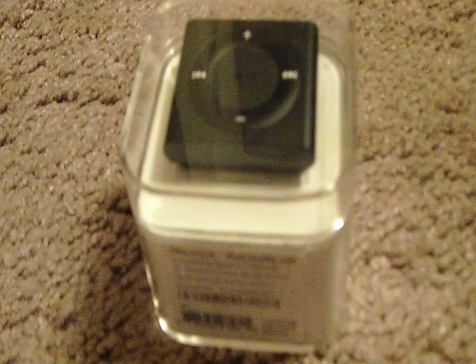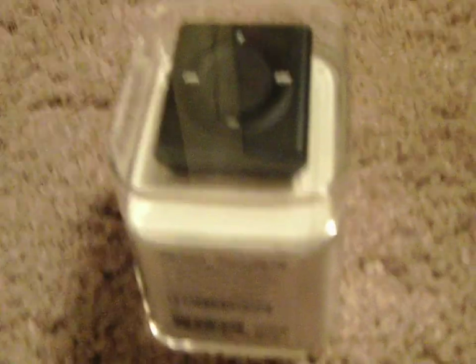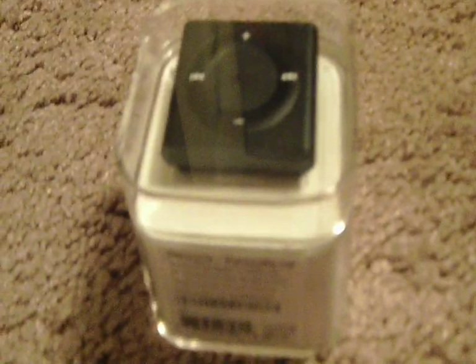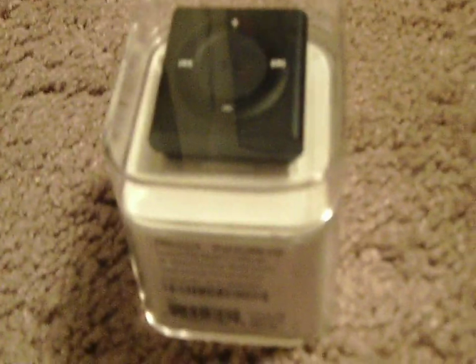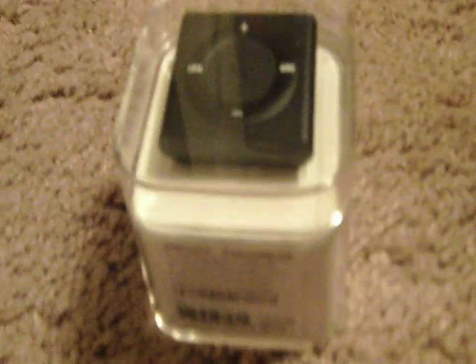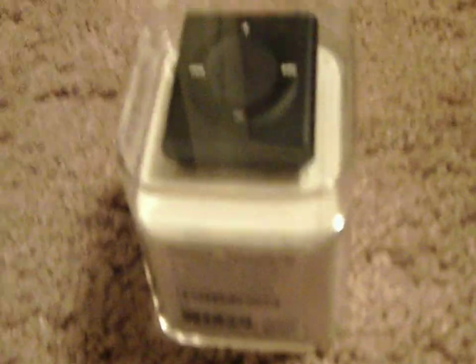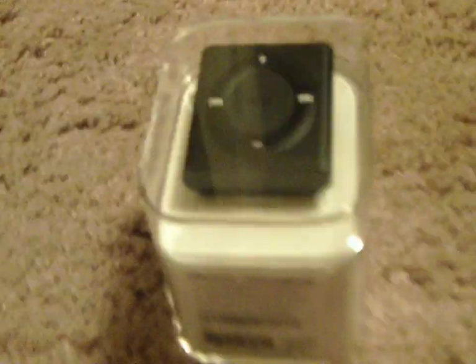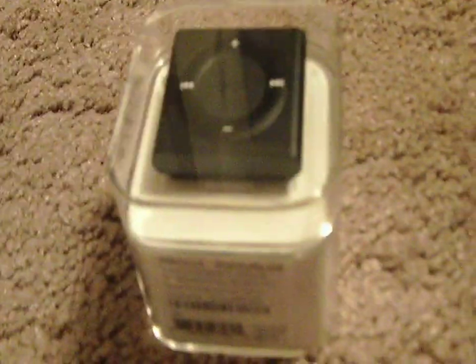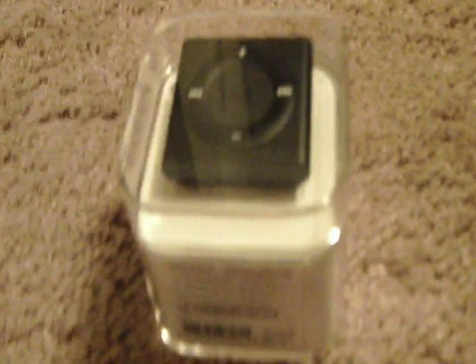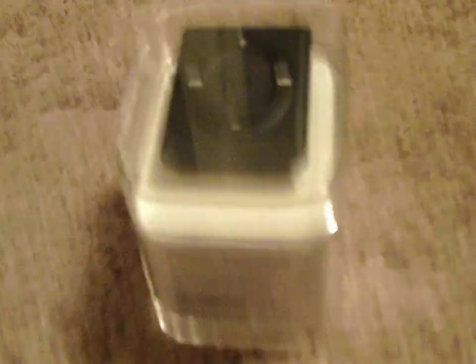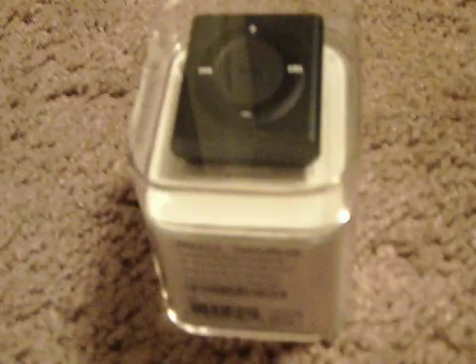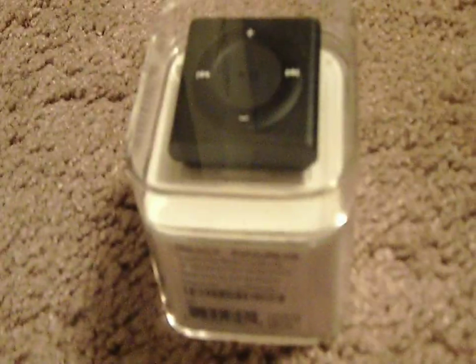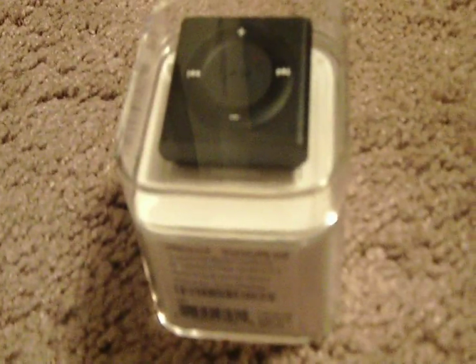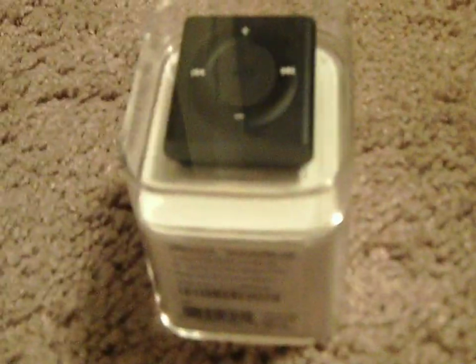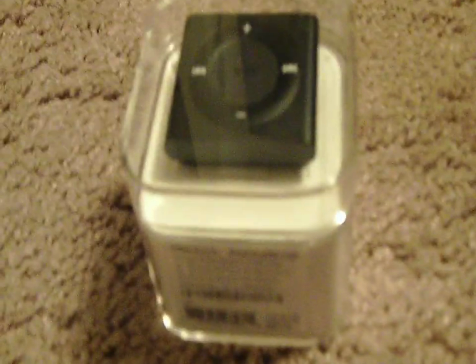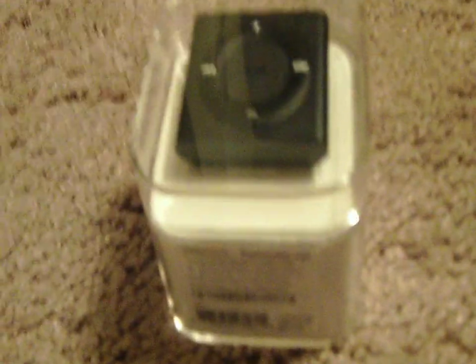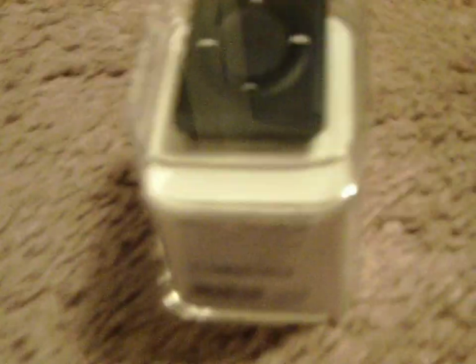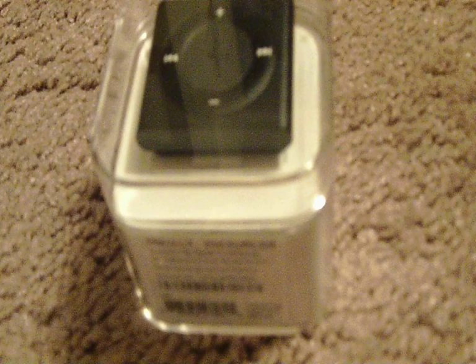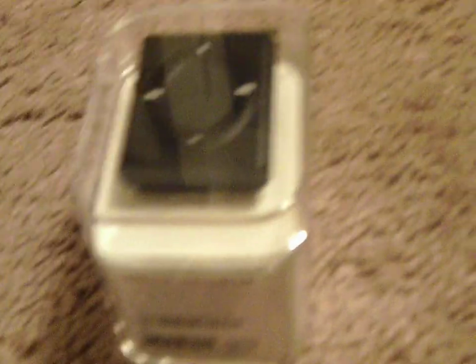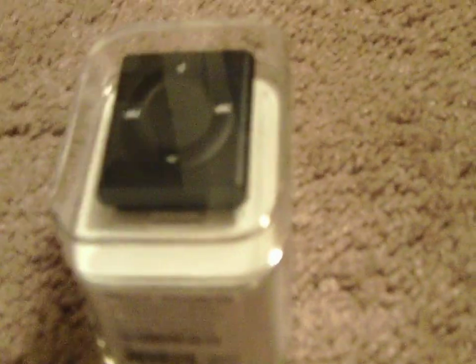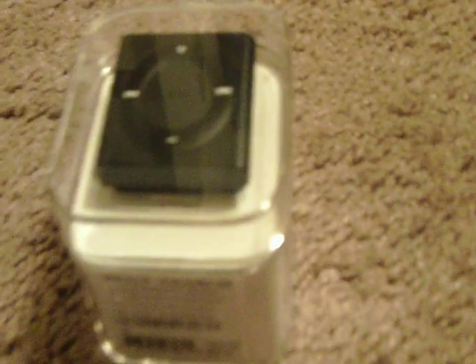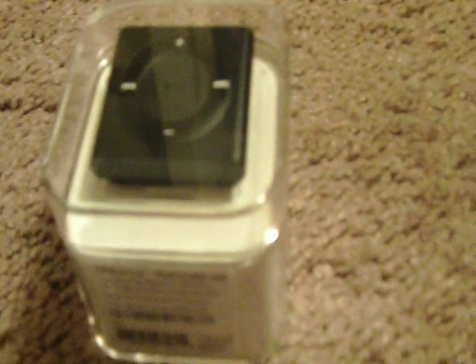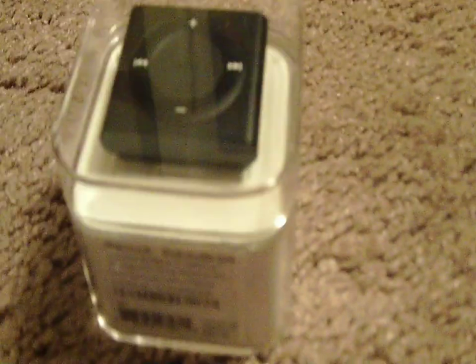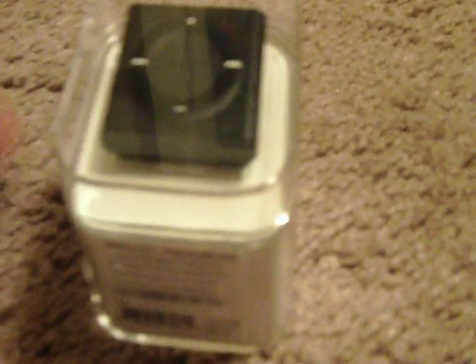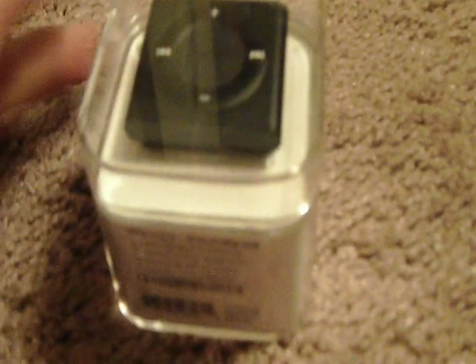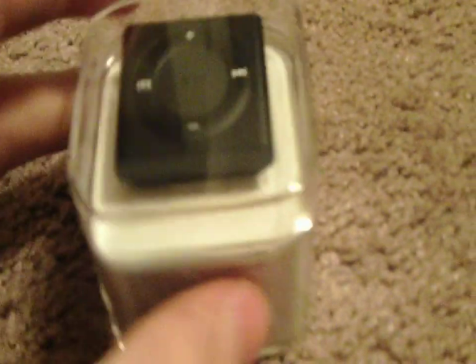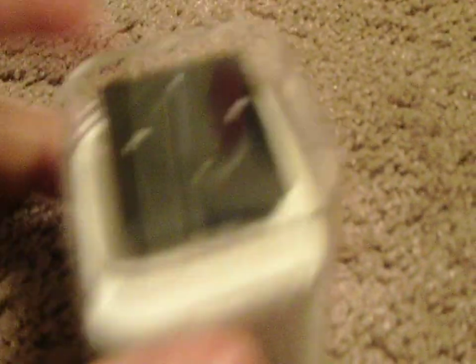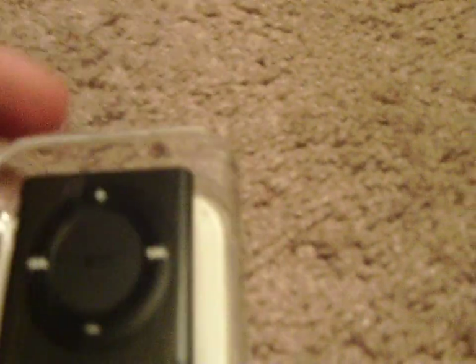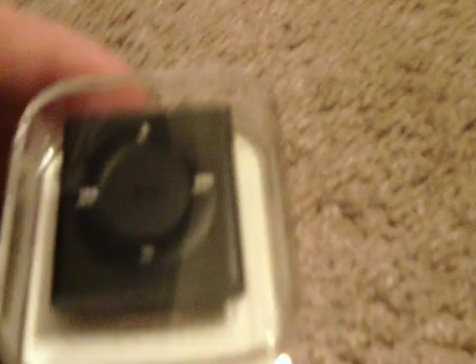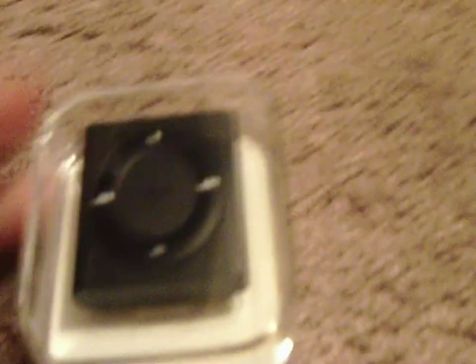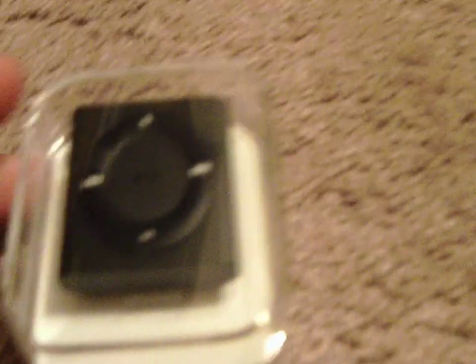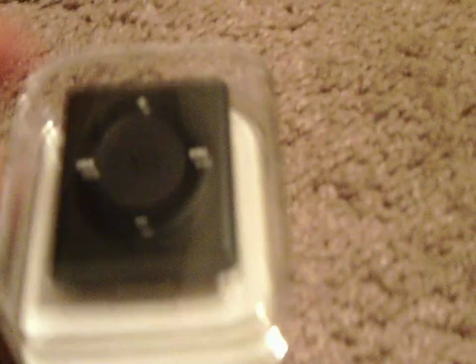Hi guys, it's Amazuri here, and today I'm unboxing the iPod Shuffle from 2015. If my voice sounds a little bit funny, I'm cold right now, so I apologize in advance.